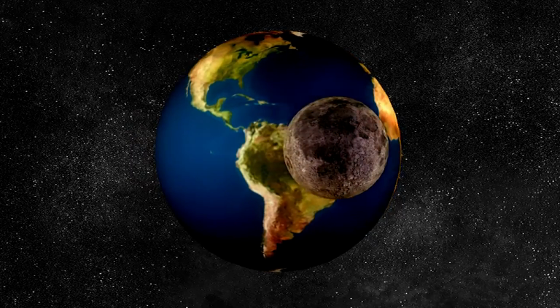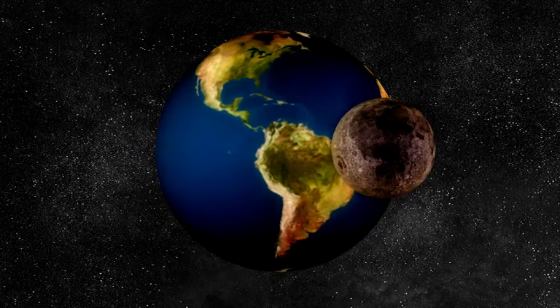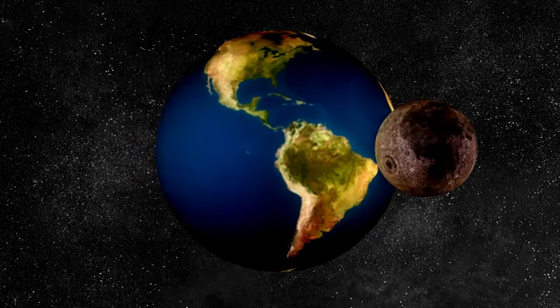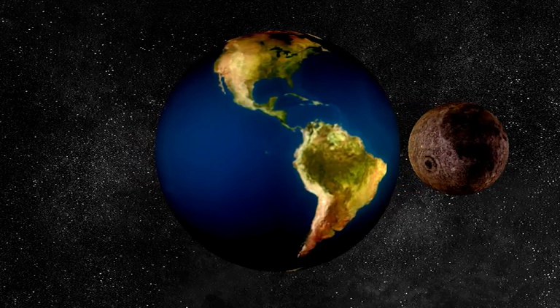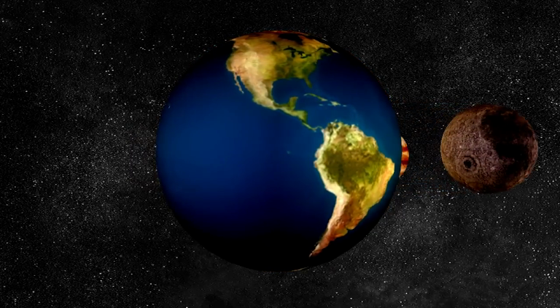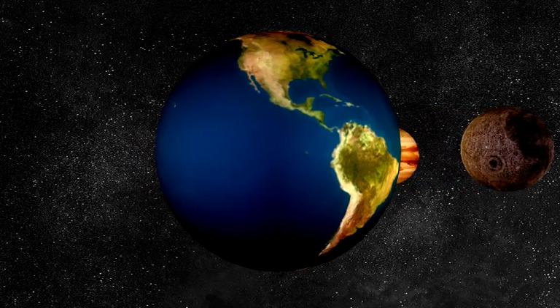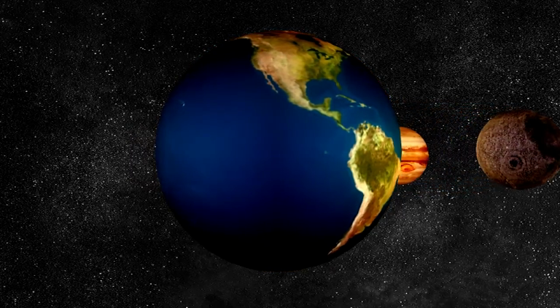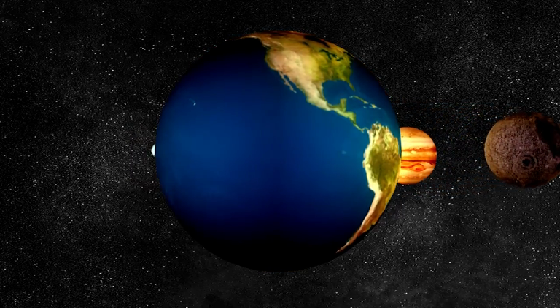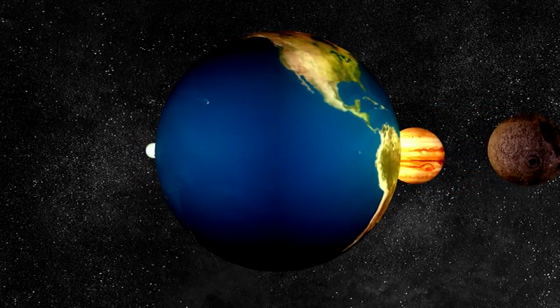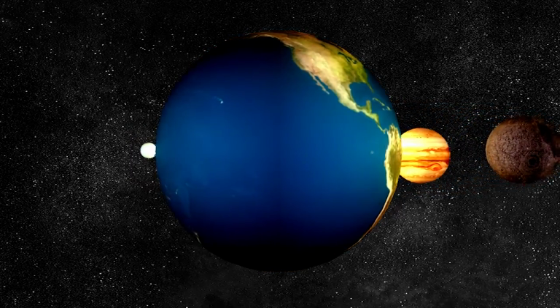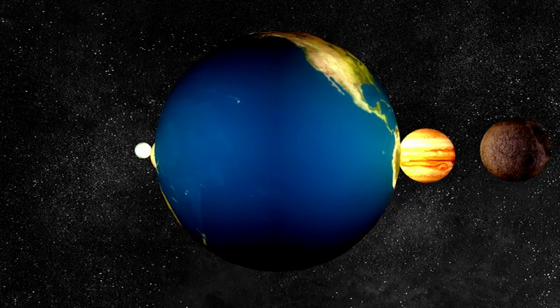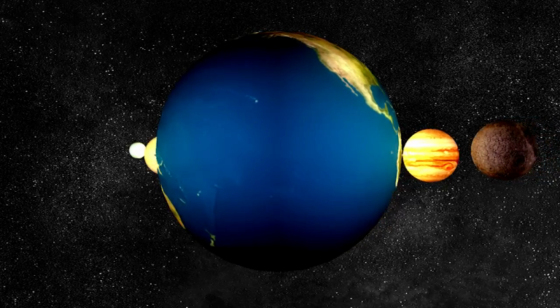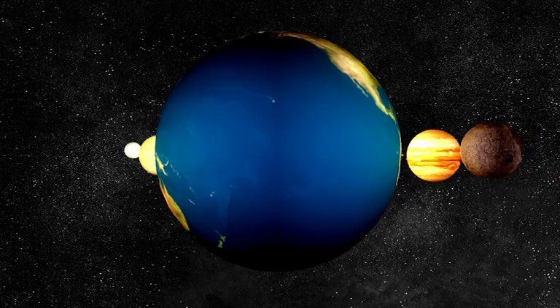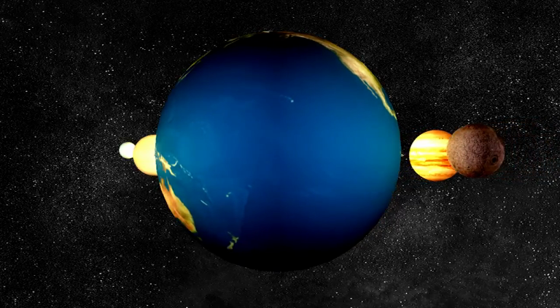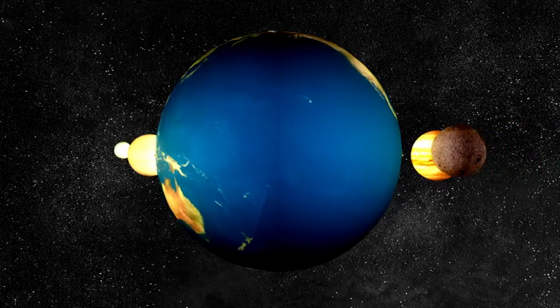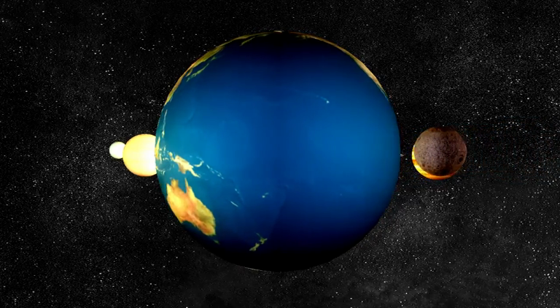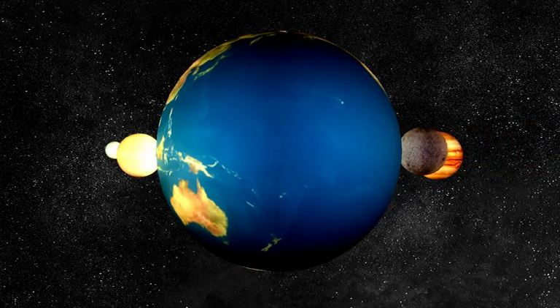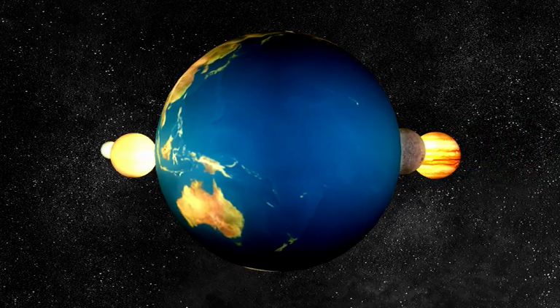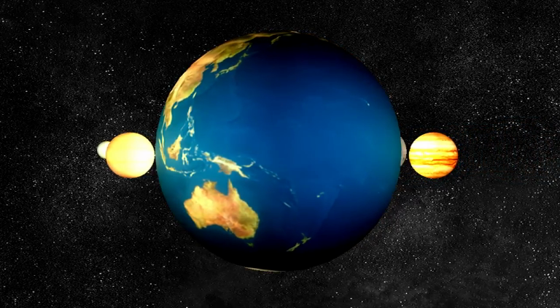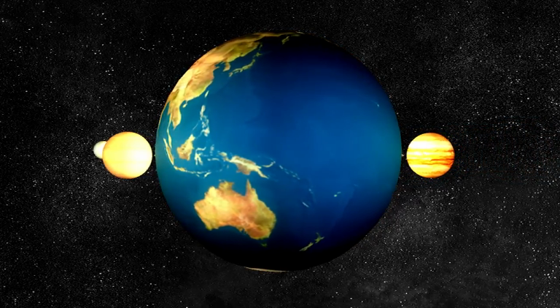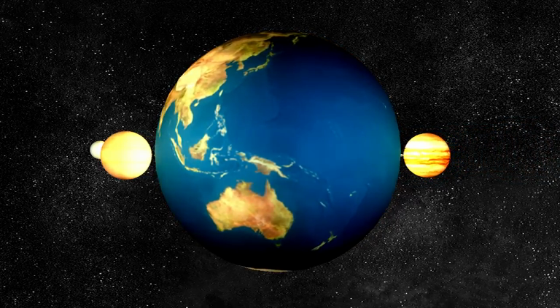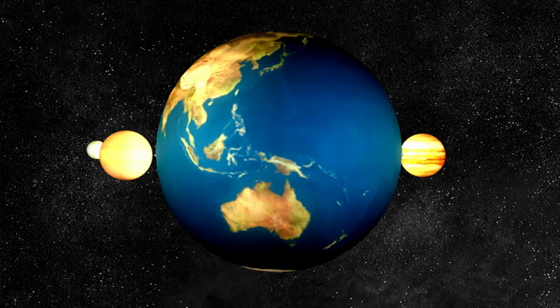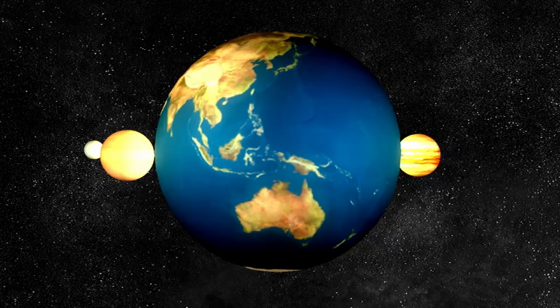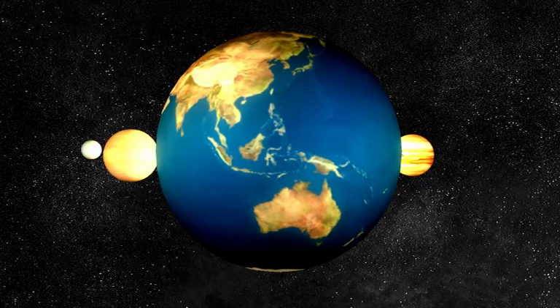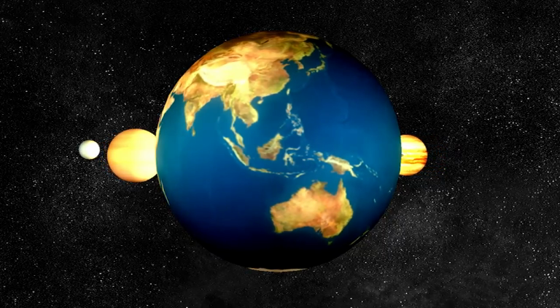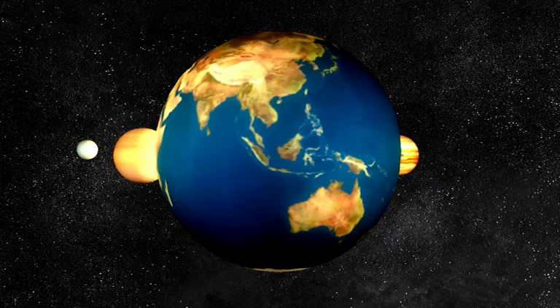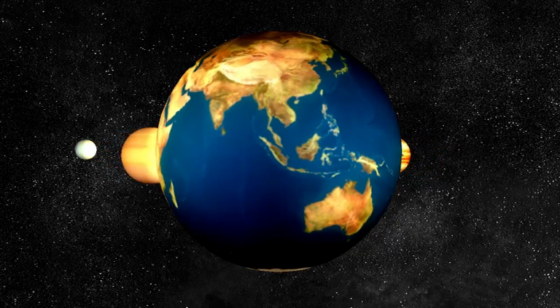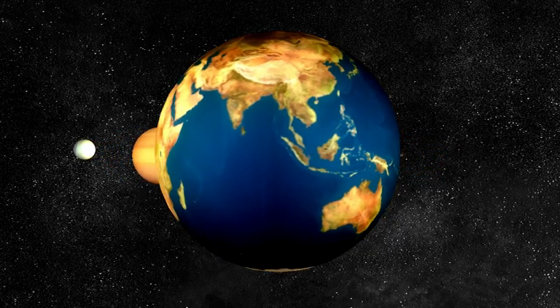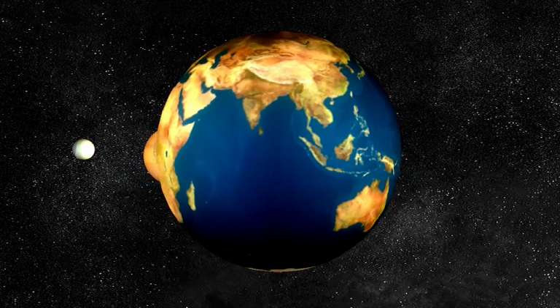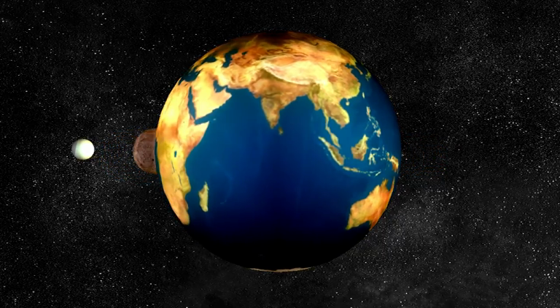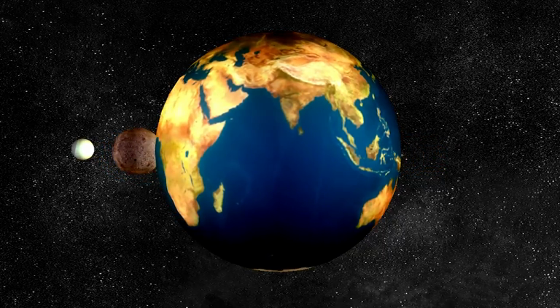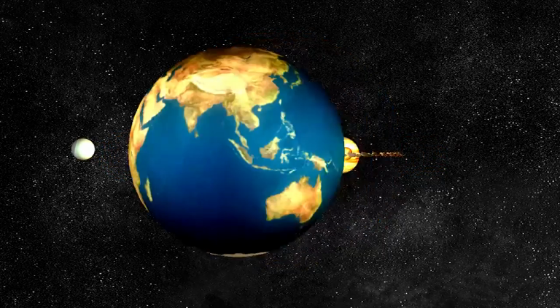Earth has only one moon. The moon is cold and dry. Its surface is covered in loose rocks and dust. The moon has many craters. It takes one month for the moon to travel around Earth.